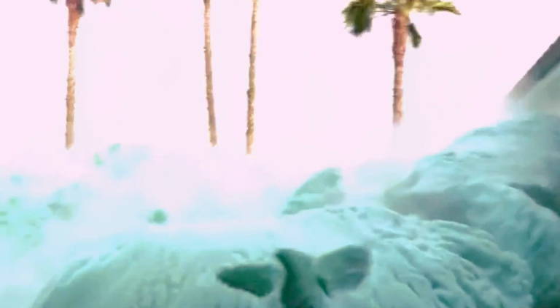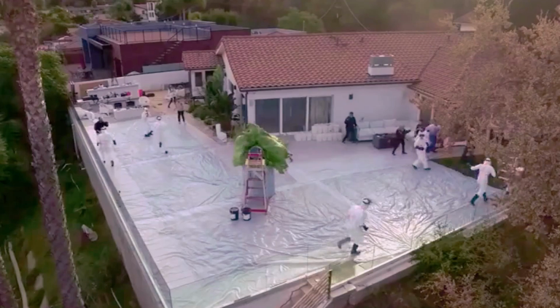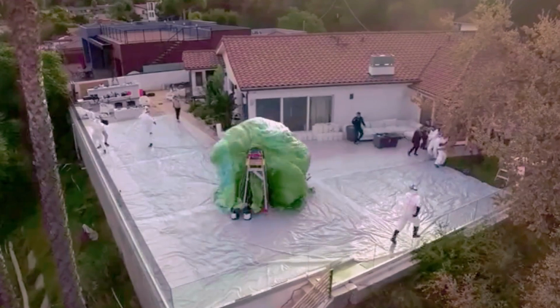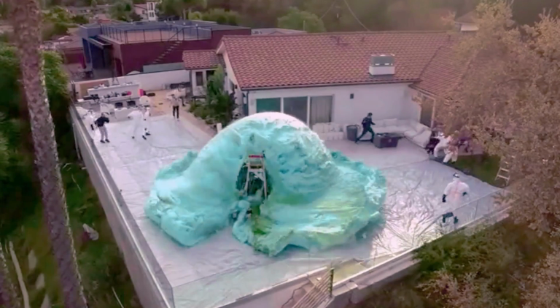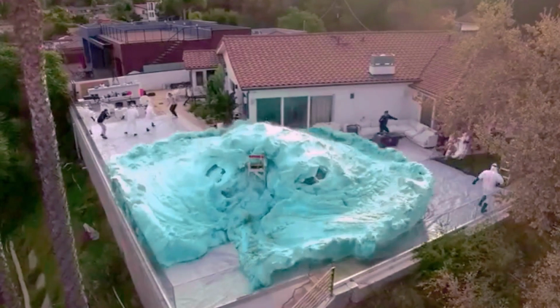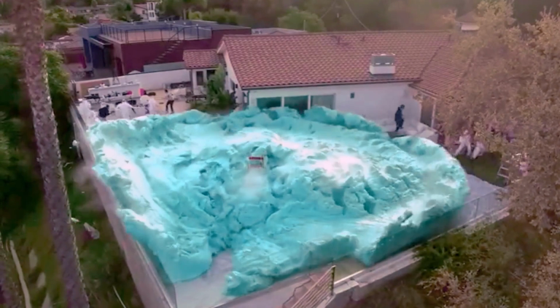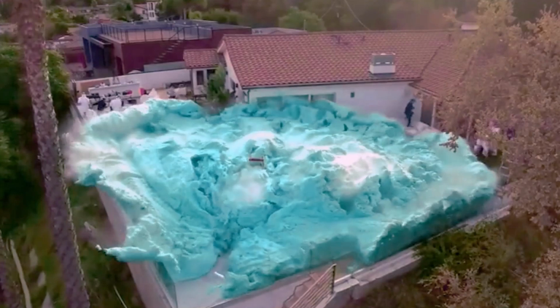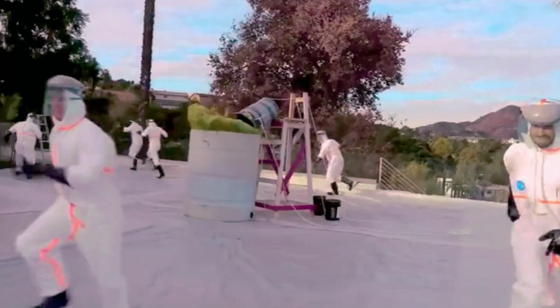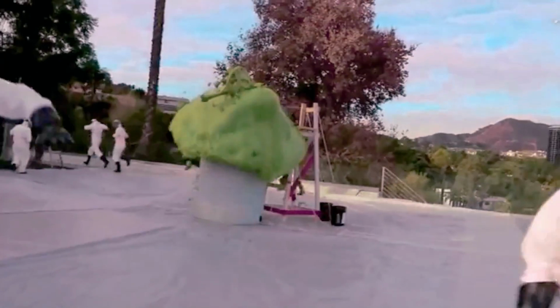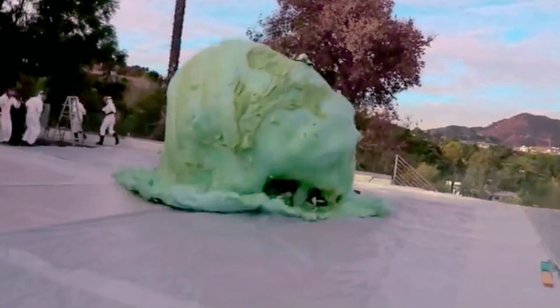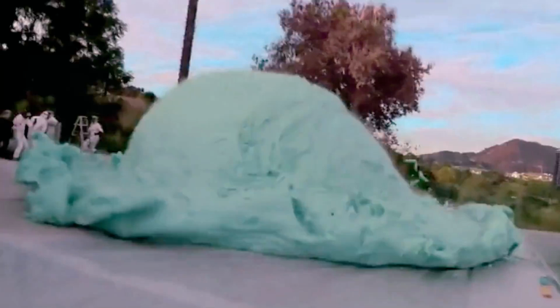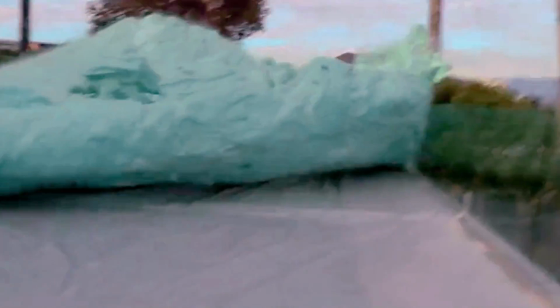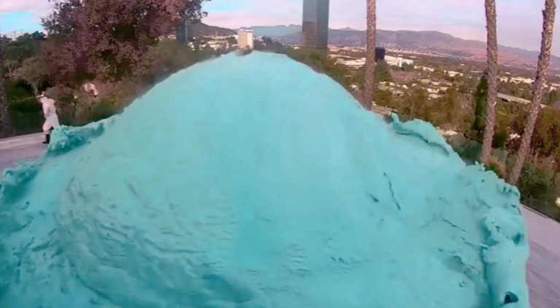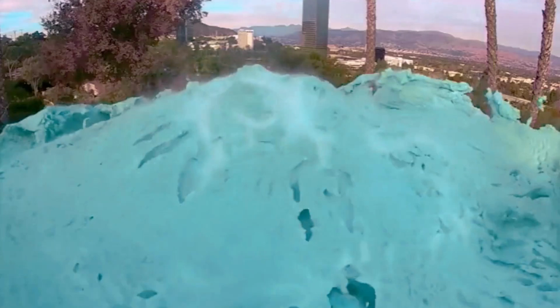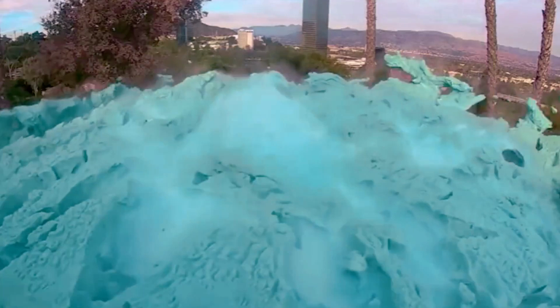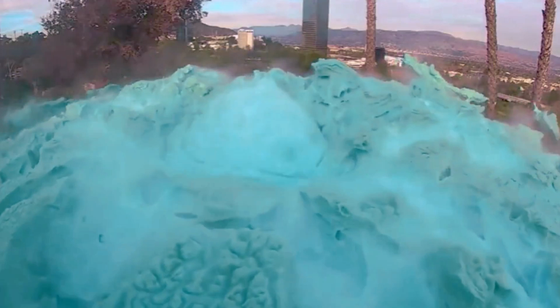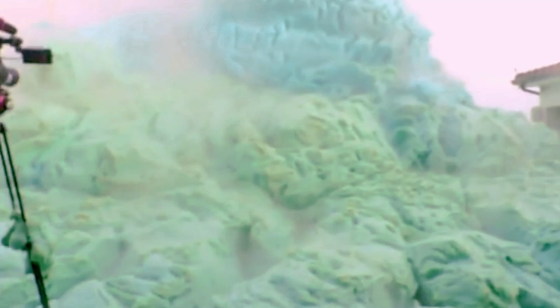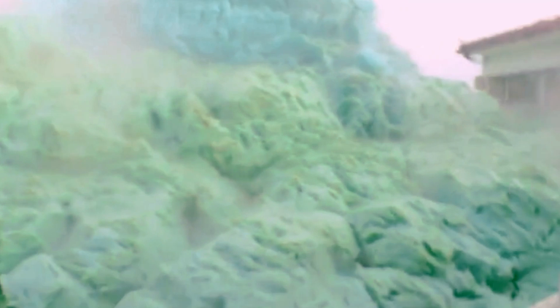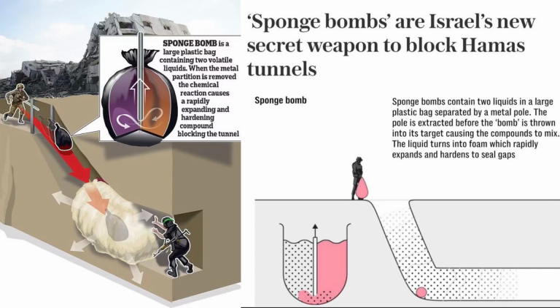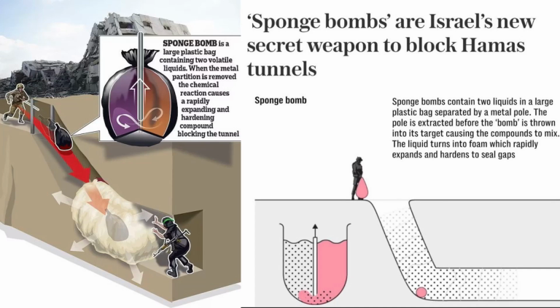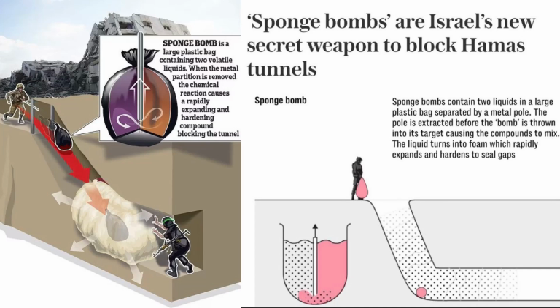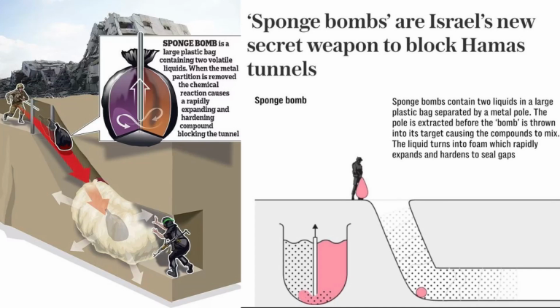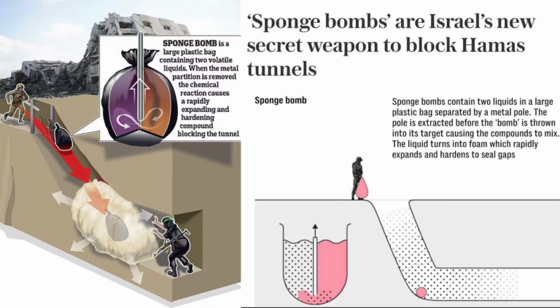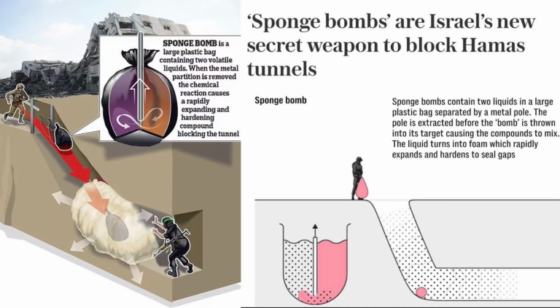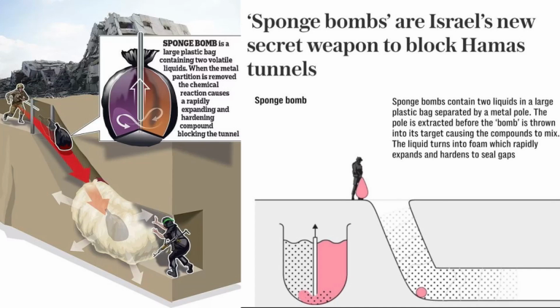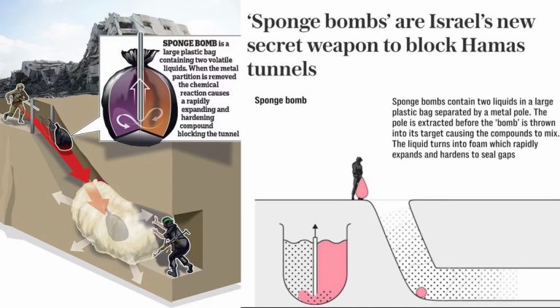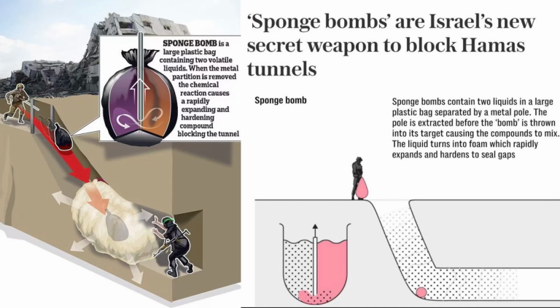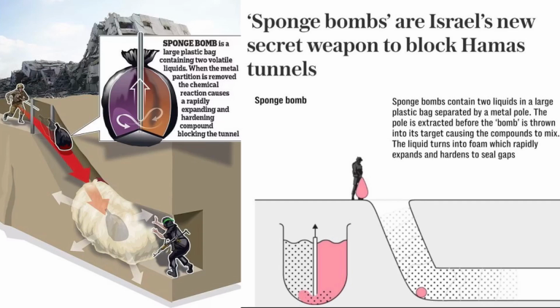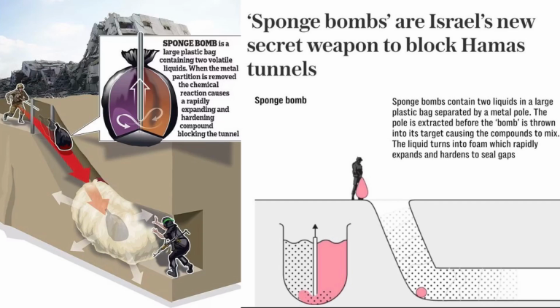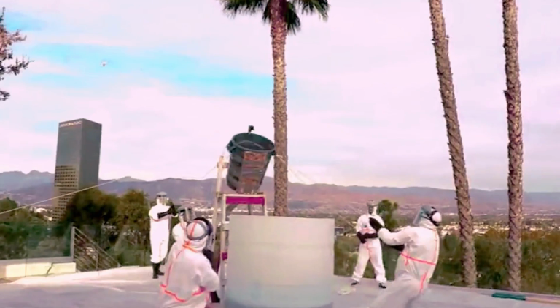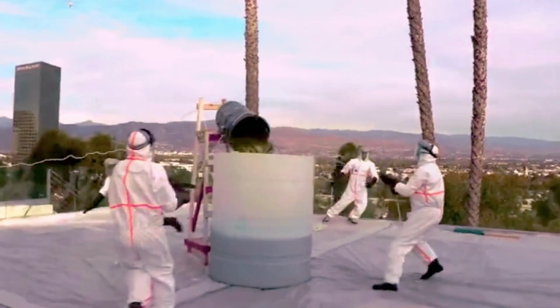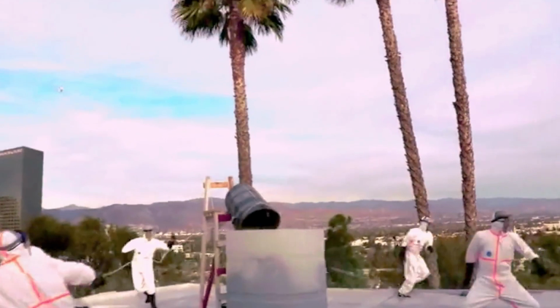Israeli soldiers have been rigorously trained to handle these devices at their mini-Gaza, a mock-up of the underground tunnel system at the Urban Warfare Training Center in the Negev Desert. The bombs feature a barrier that keeps two volatile liquids separate. Once this barrier is removed, the liquids combine and immediately react.